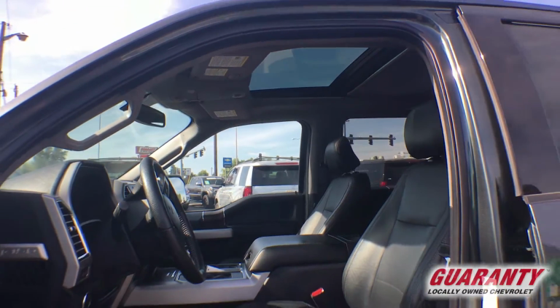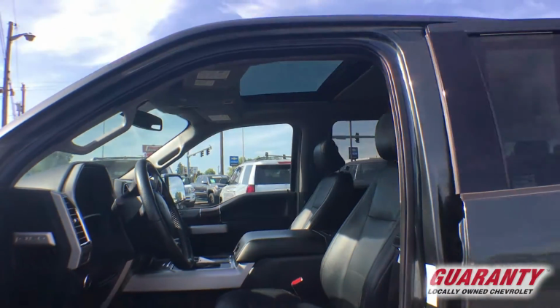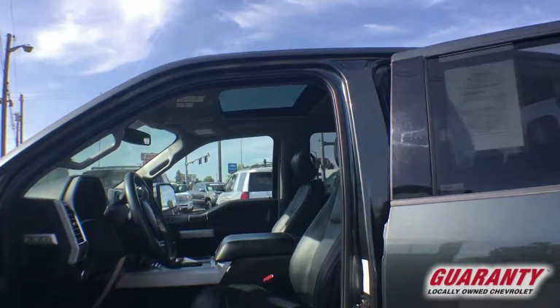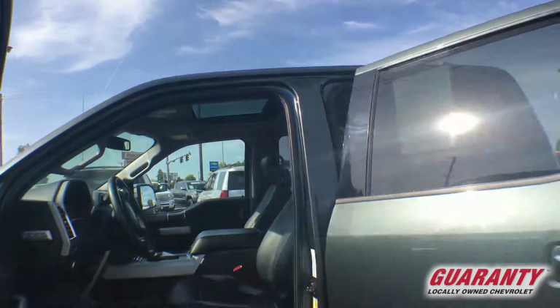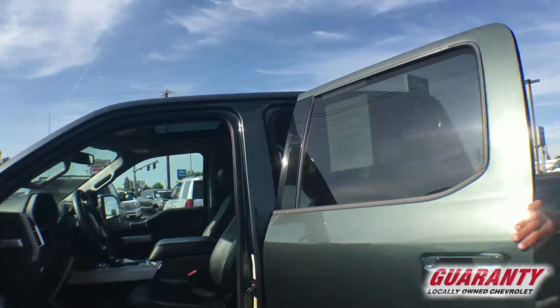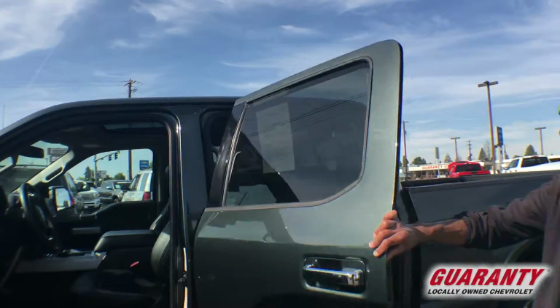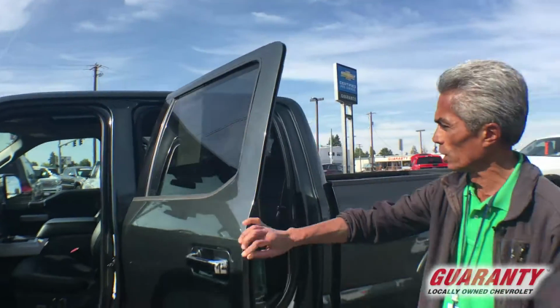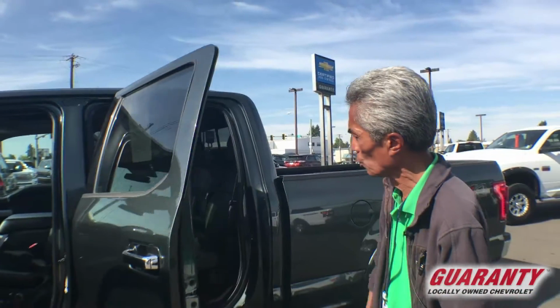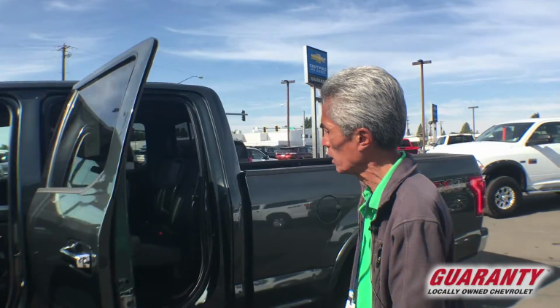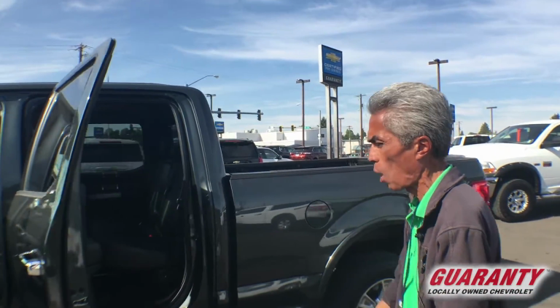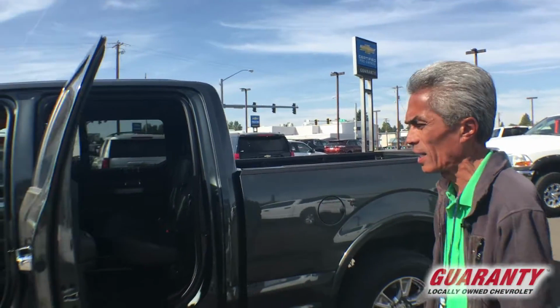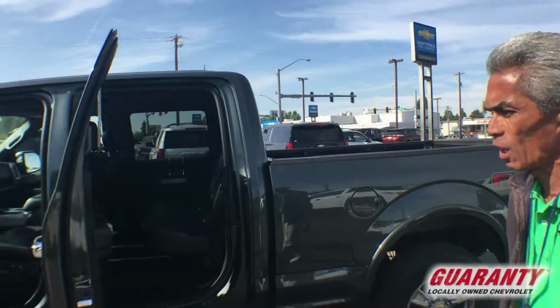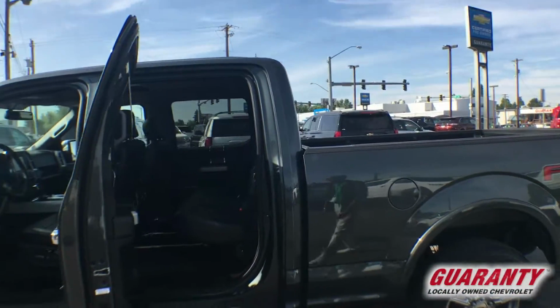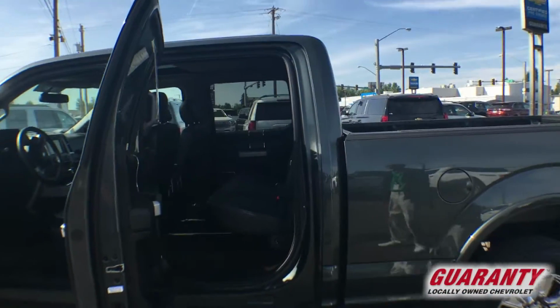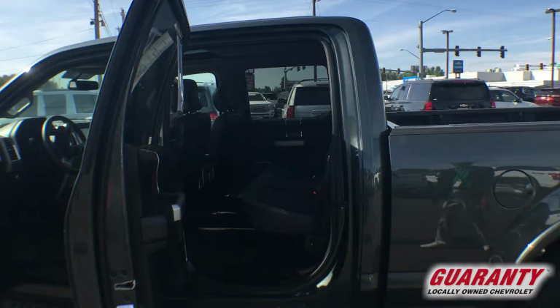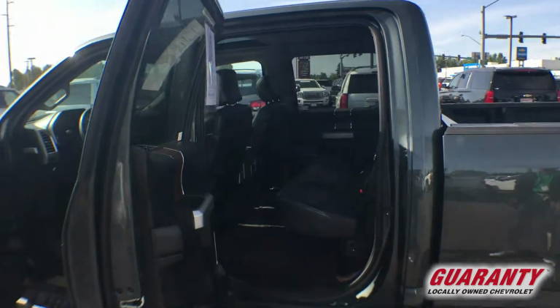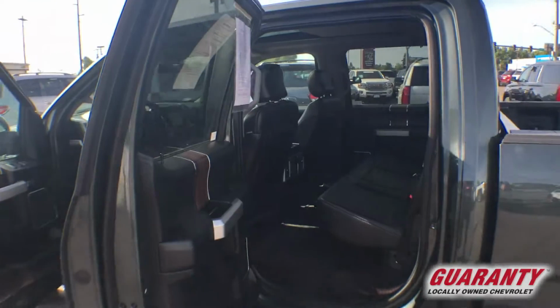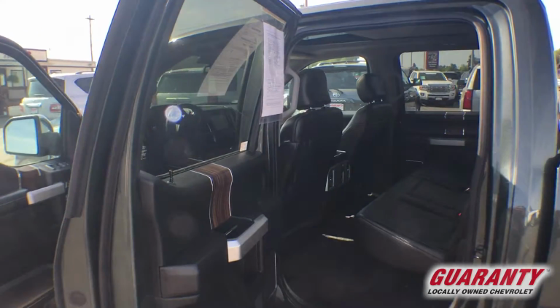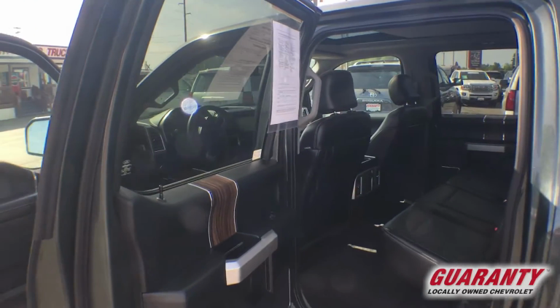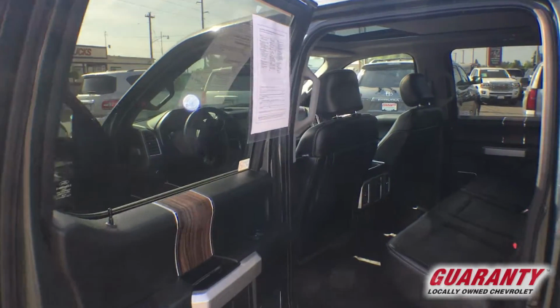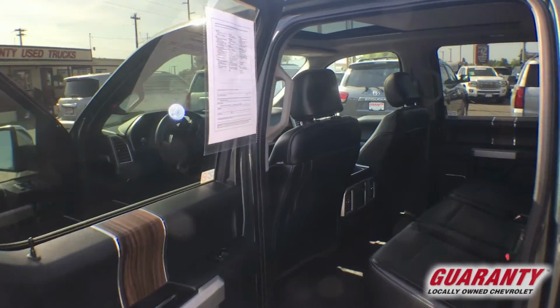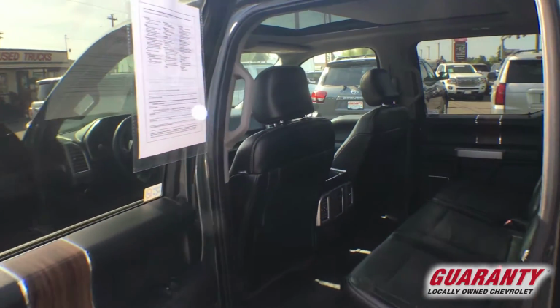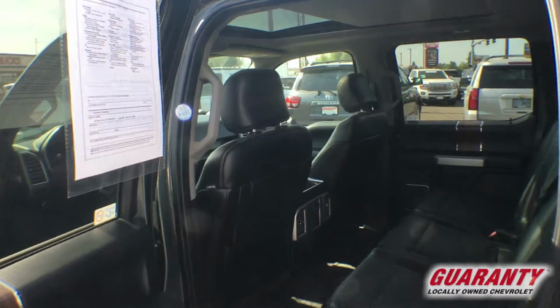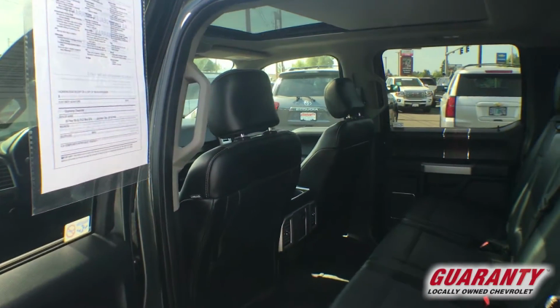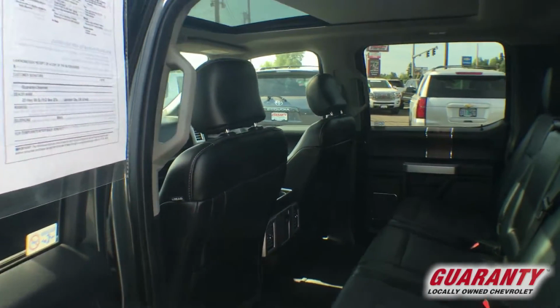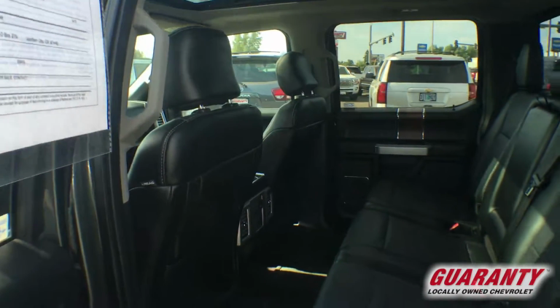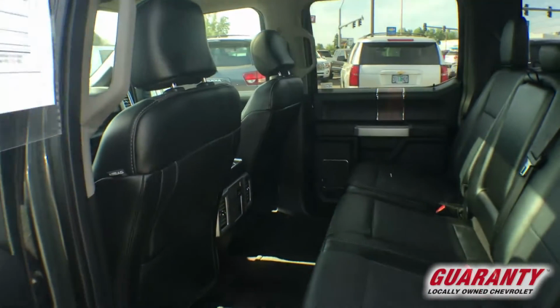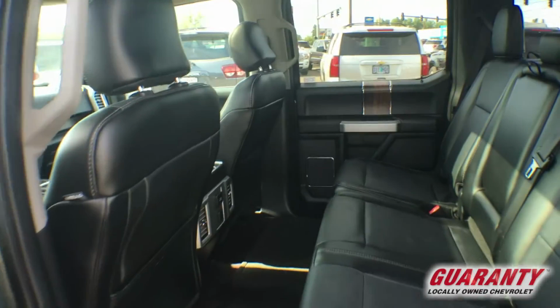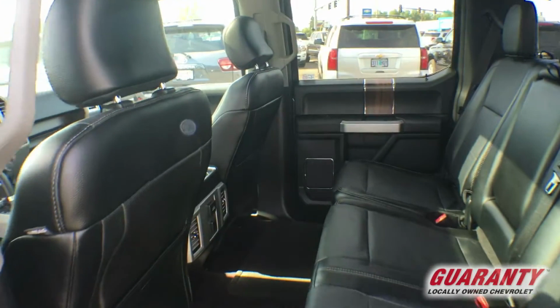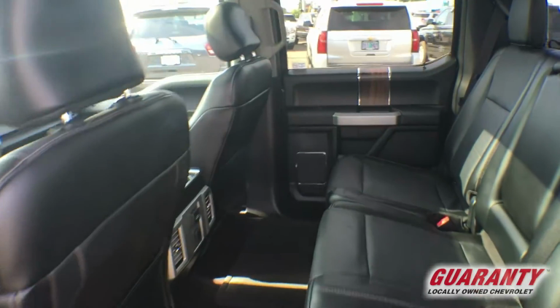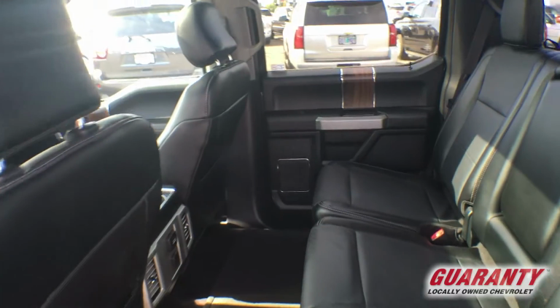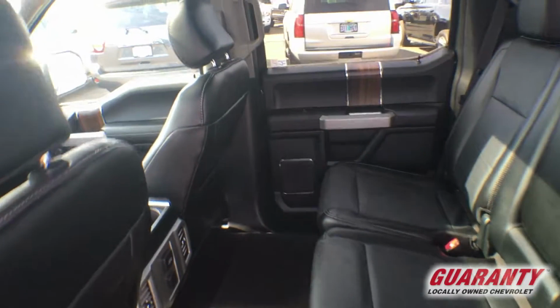This Super Crew is just really roomy, quiet, and comfortable. It's got plenty of power and is fuel efficient, and has a lot of extra options including a power rear slider.